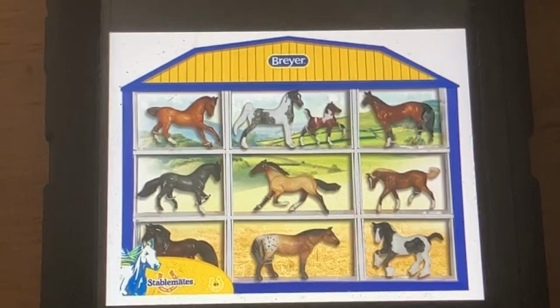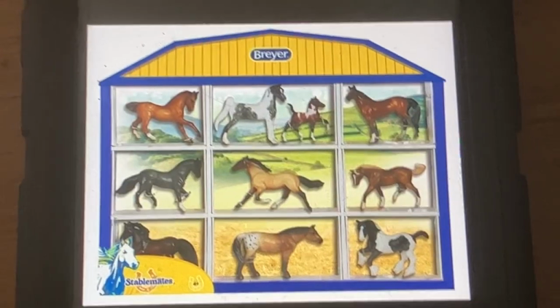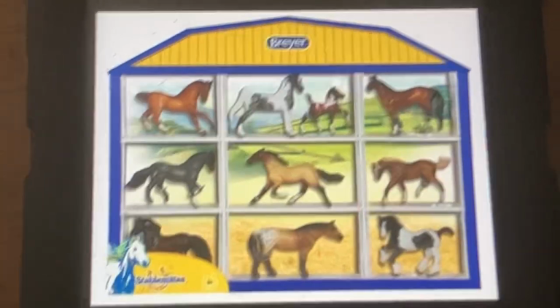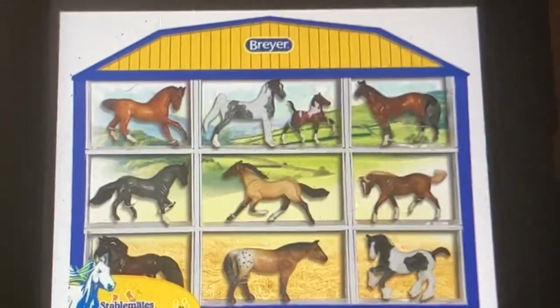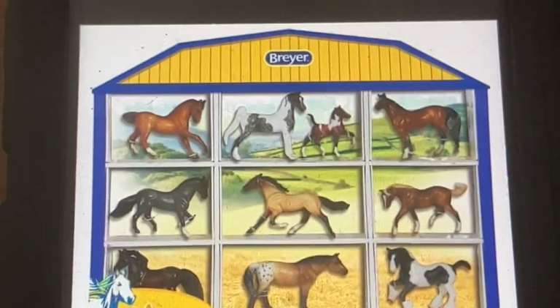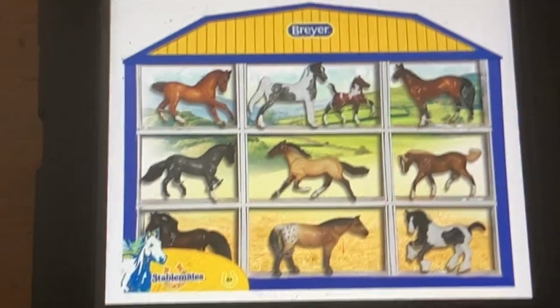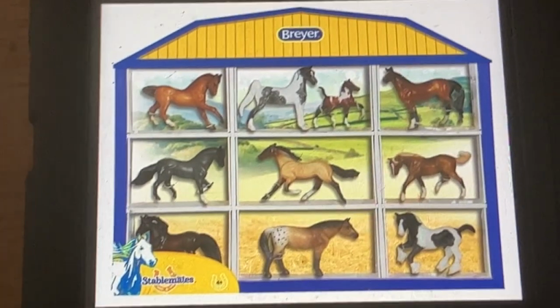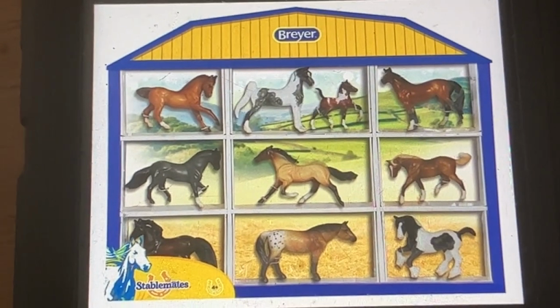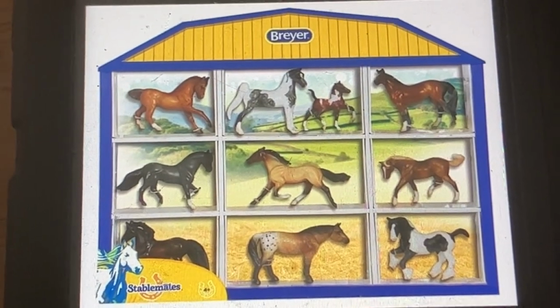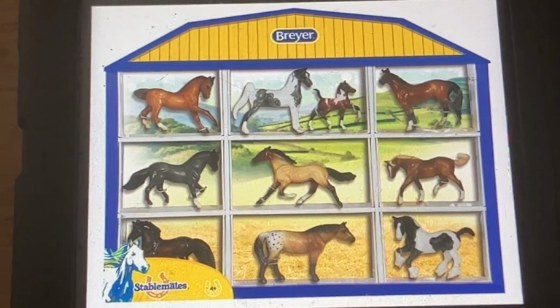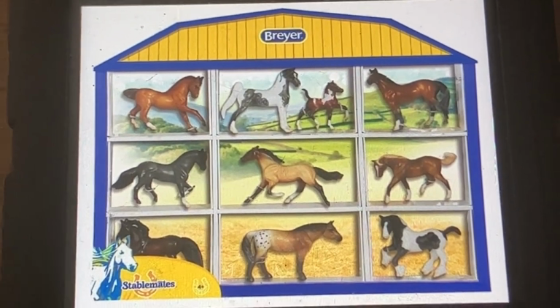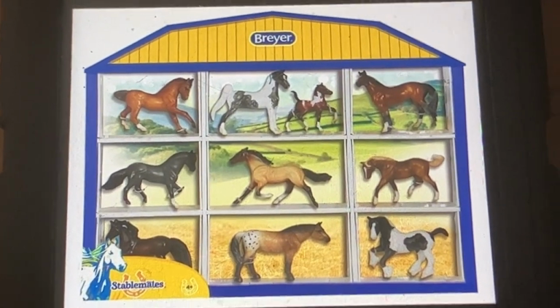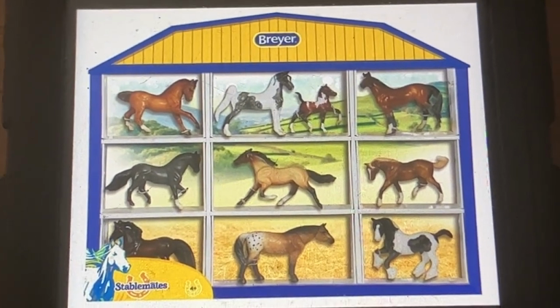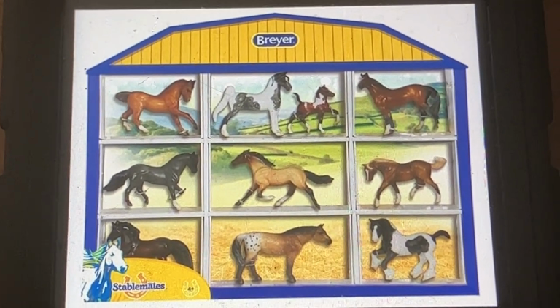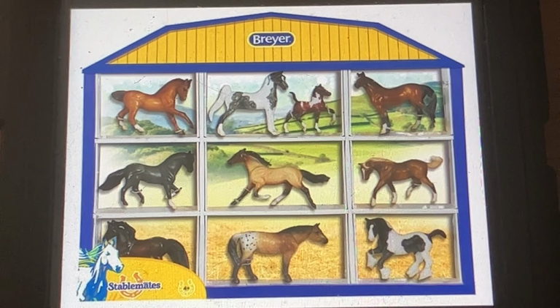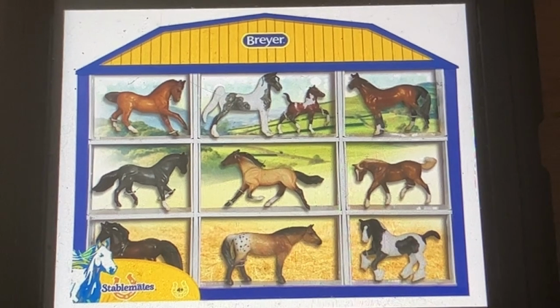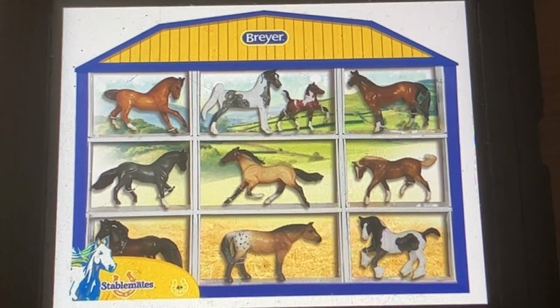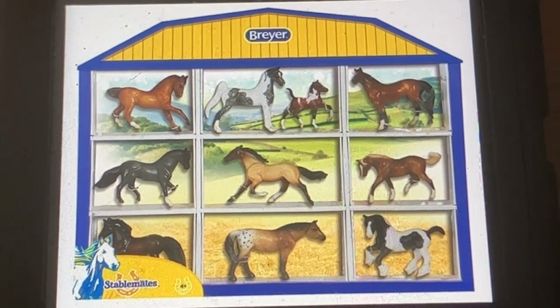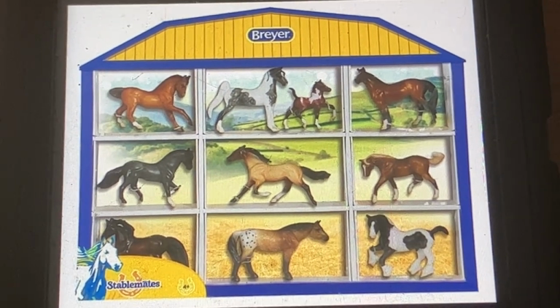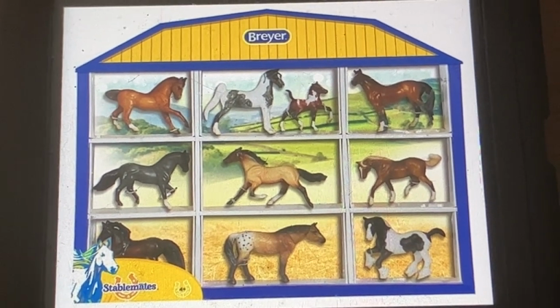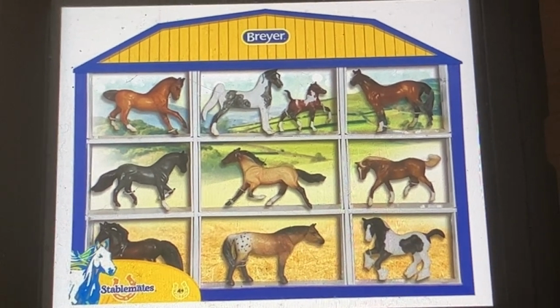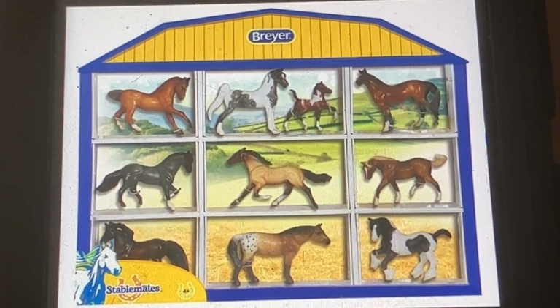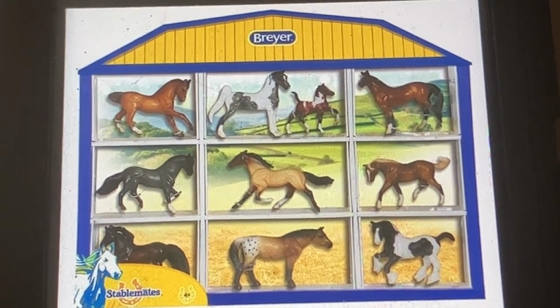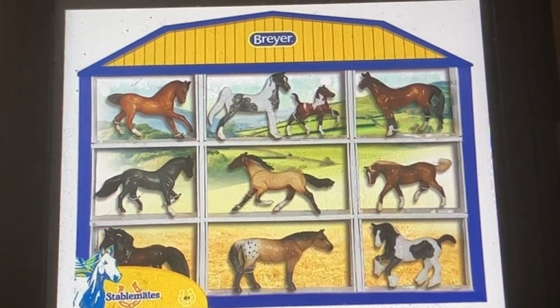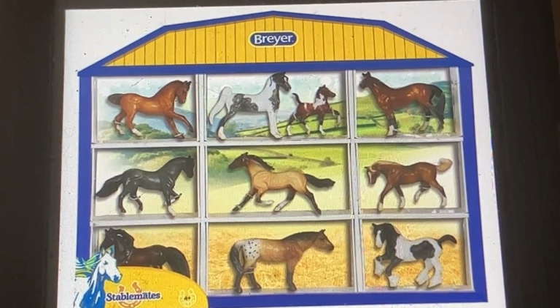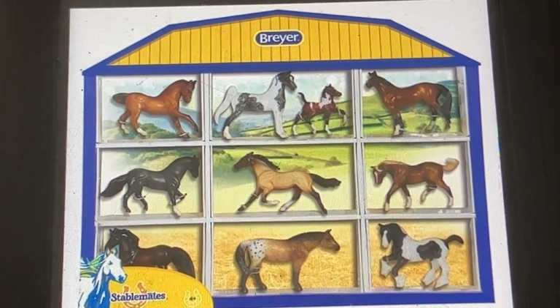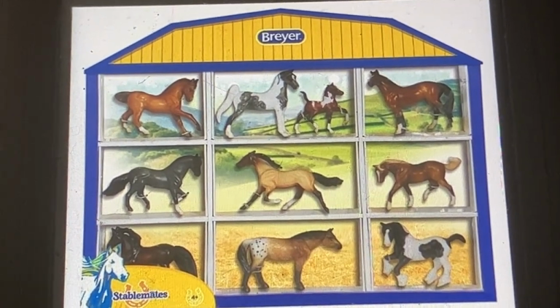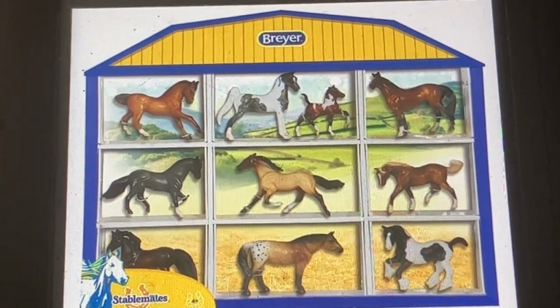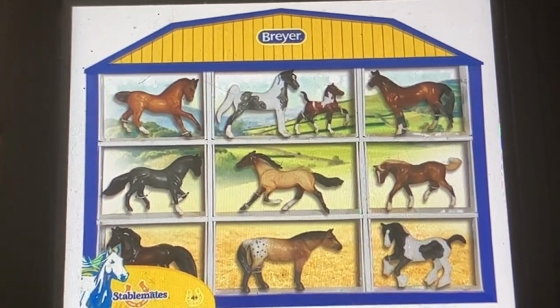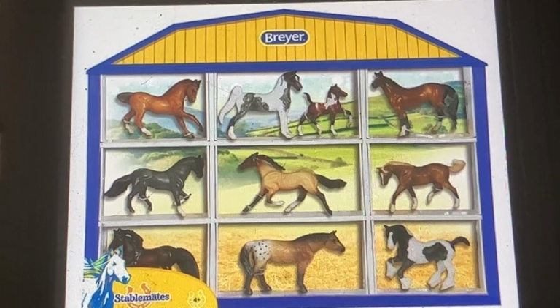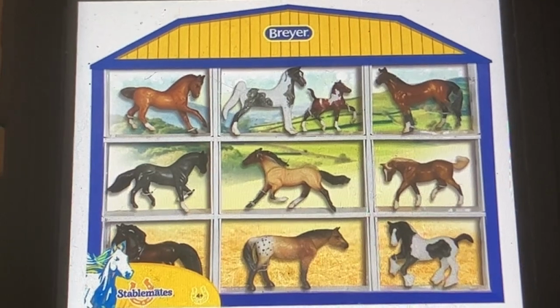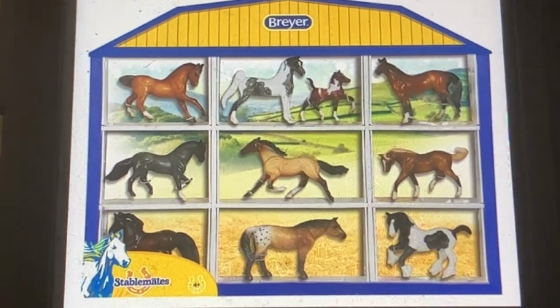Hi guys, Josh and Mommy here, and Josh was a good boy that took the bus on the way home from school today. And now we're going to make a horse video. Breyer Stable Weights Shadow Box 2010 video.